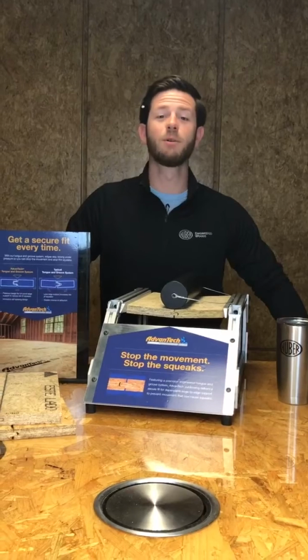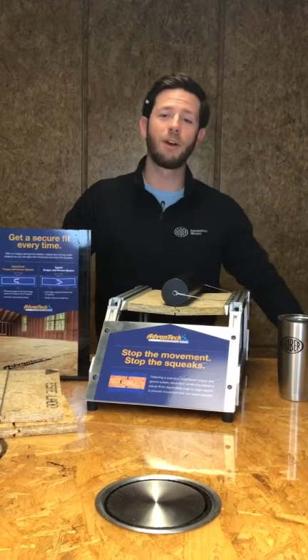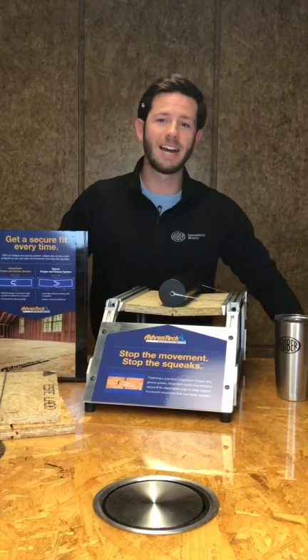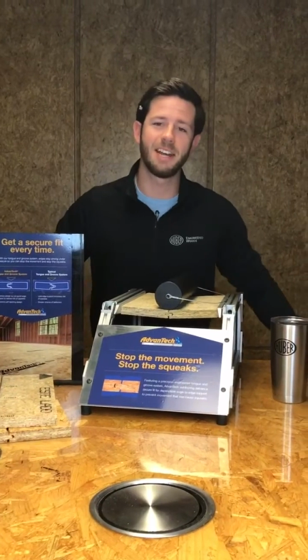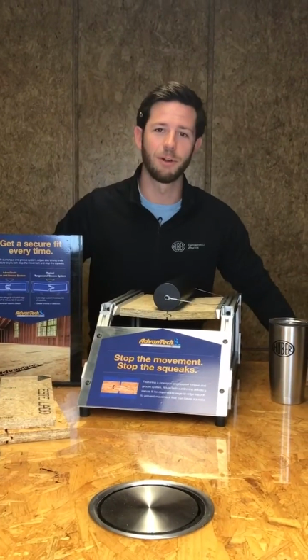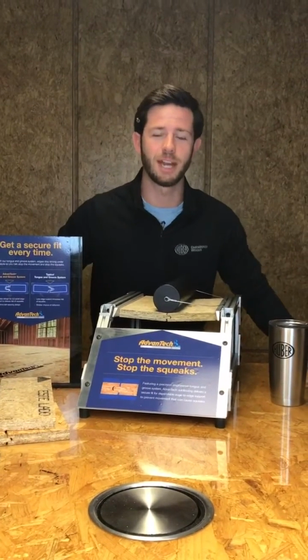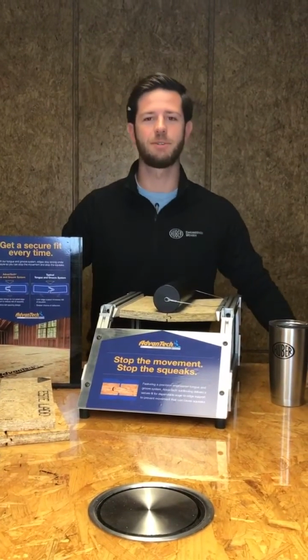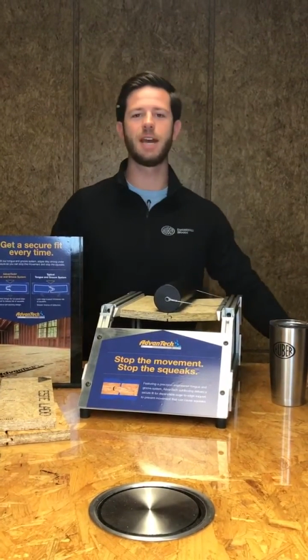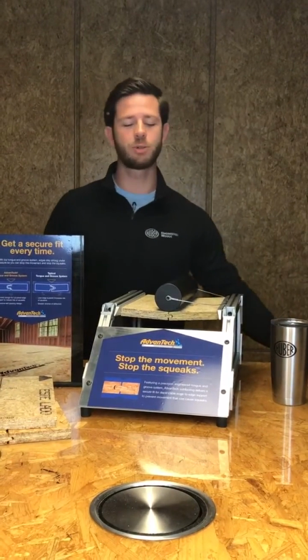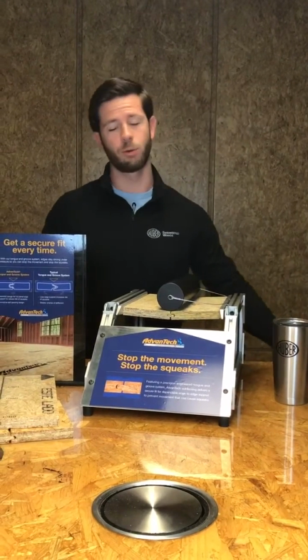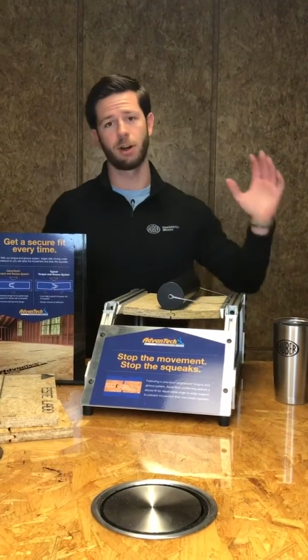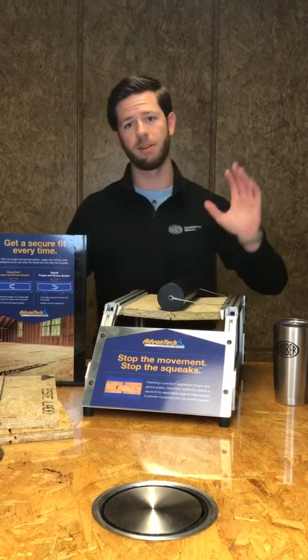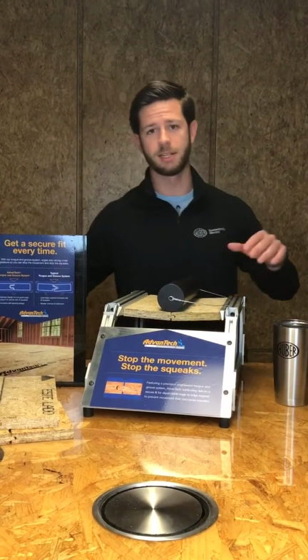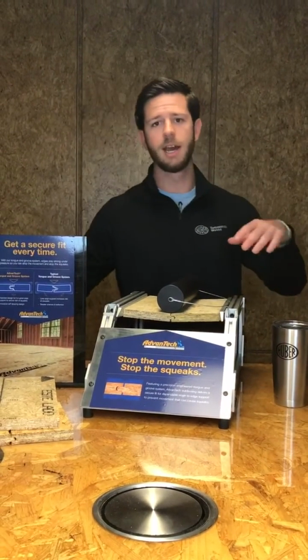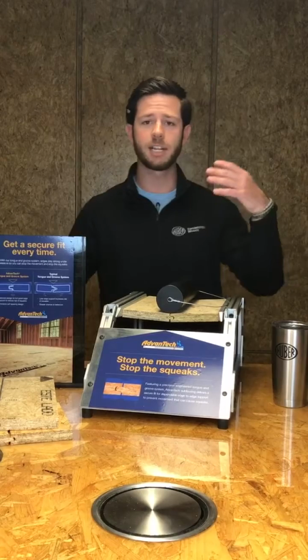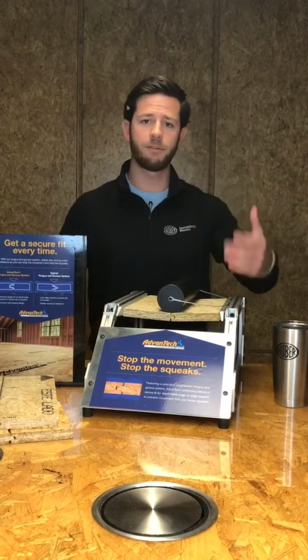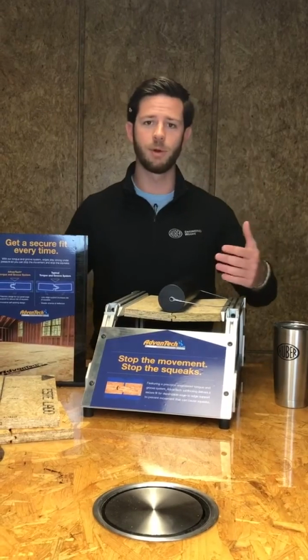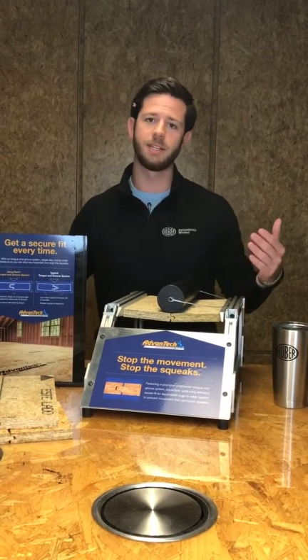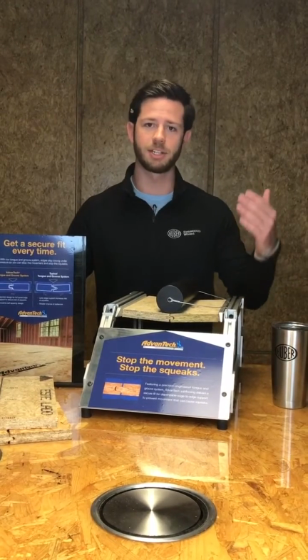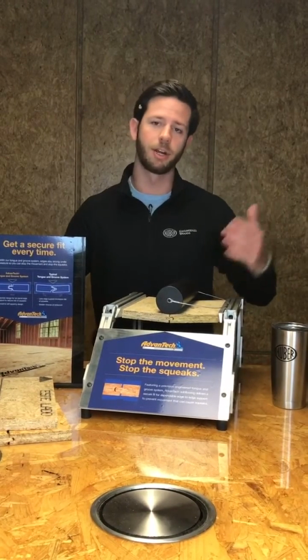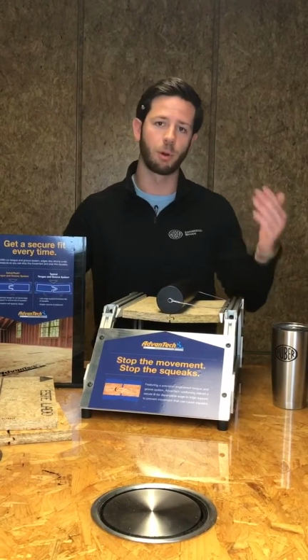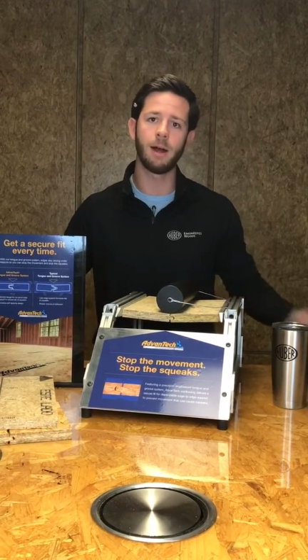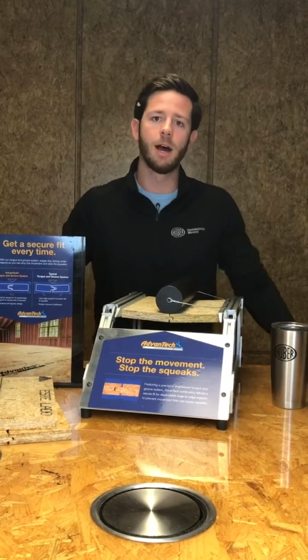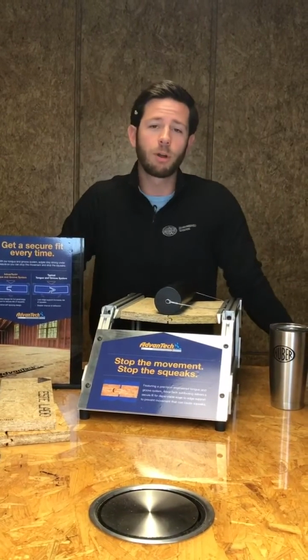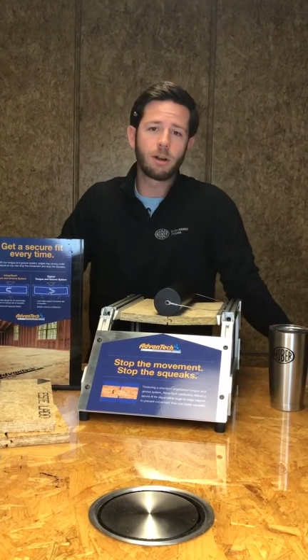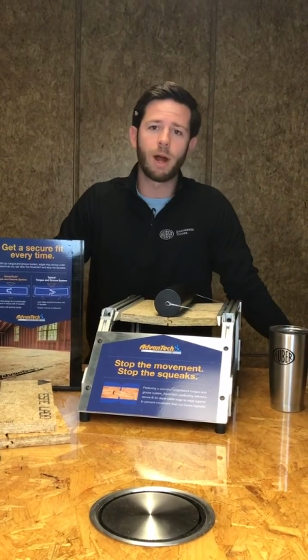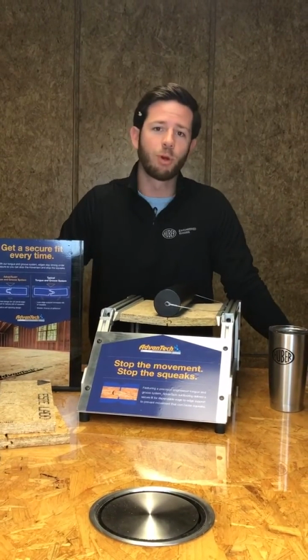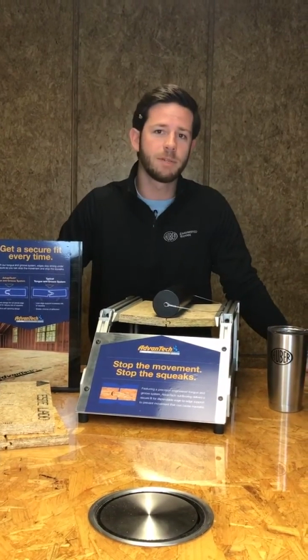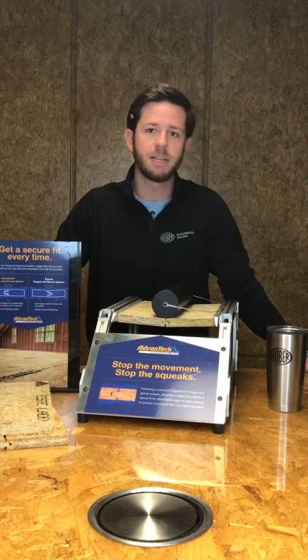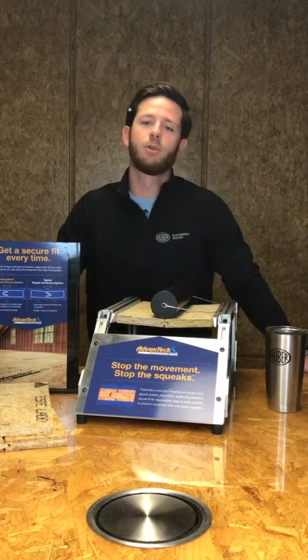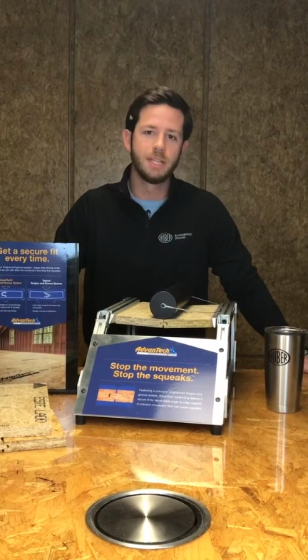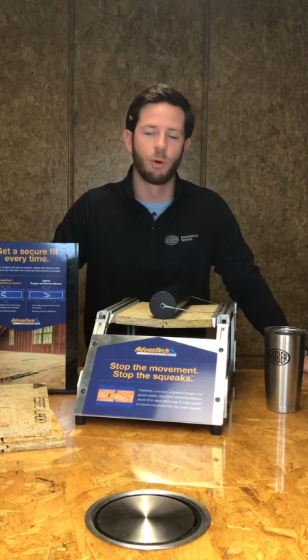What's going on guys, it's Tate here for another Tech Tip Tuesday. This week we're going to be talking about Advantech. As you guys are probably familiar with, Advantech has a tongue and groove profile, but we're going to be talking about why a premium designed tongue and groove is important.